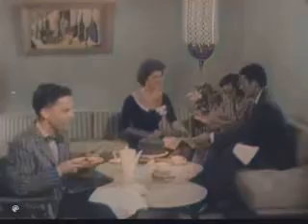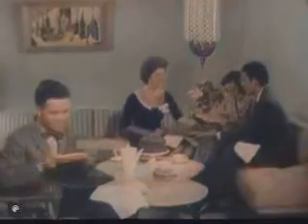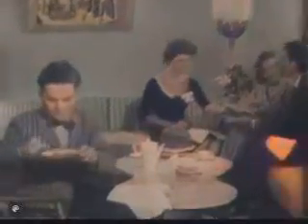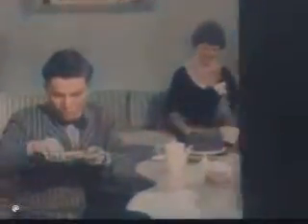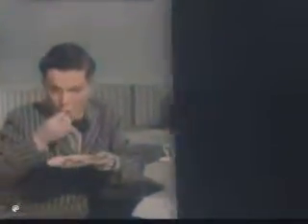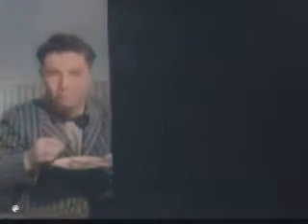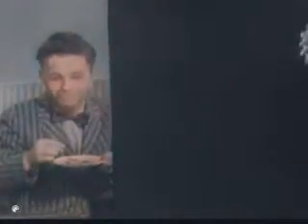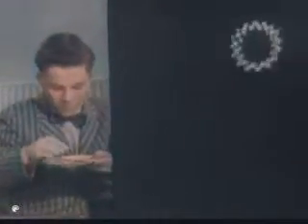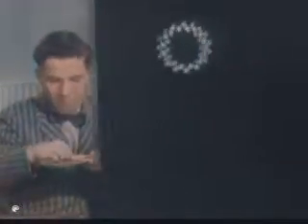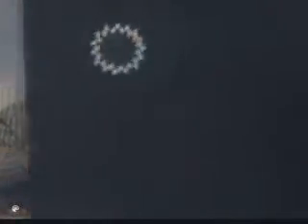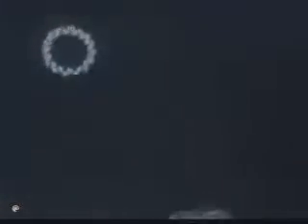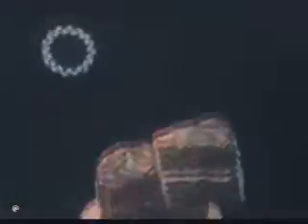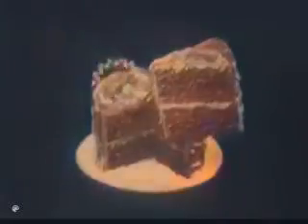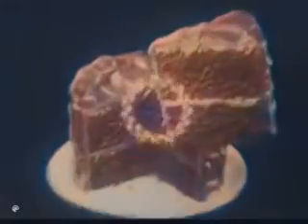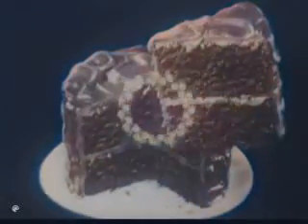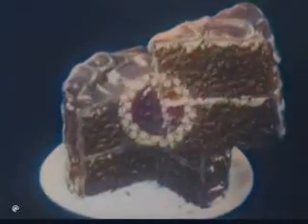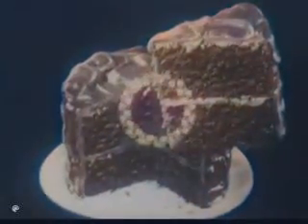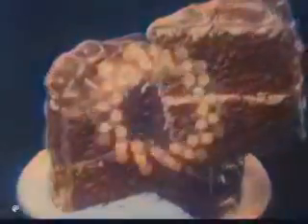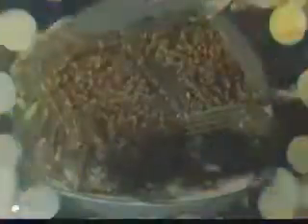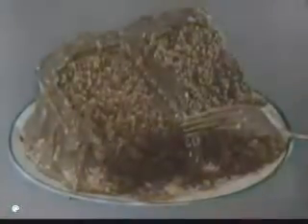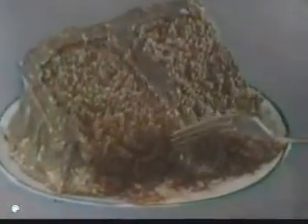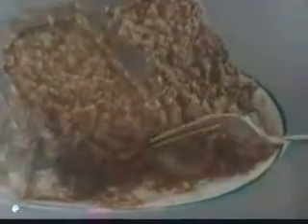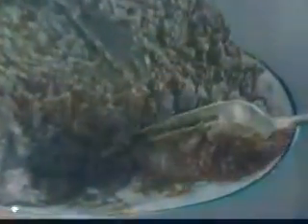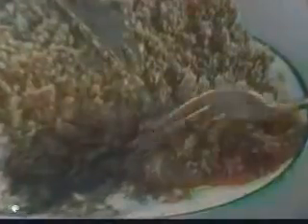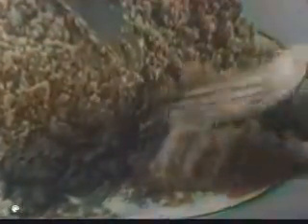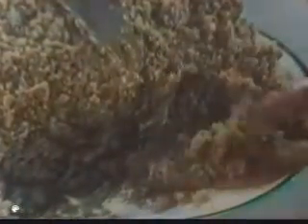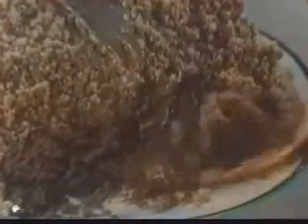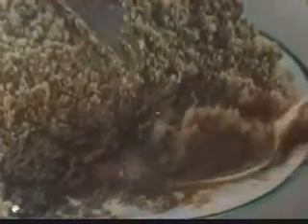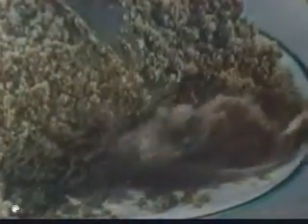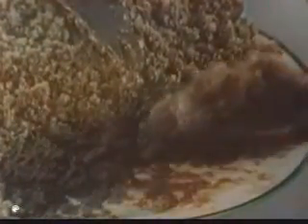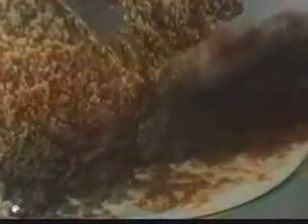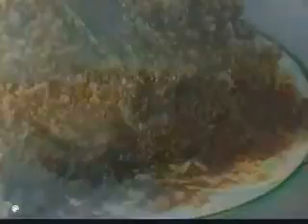The special way Pillsbury puts things together makes it easier for shortening and flavoring to spread richly, evenly all through the cake. A Pillsbury Deluxe Cake keeps its fresh, moist taste longer than any mixed cake ever did before.